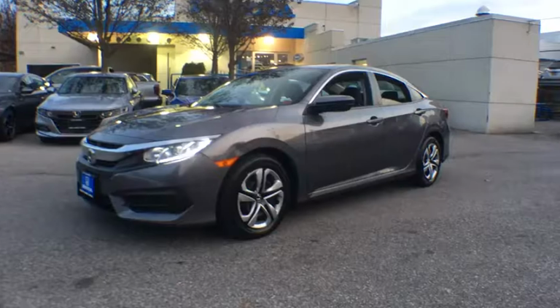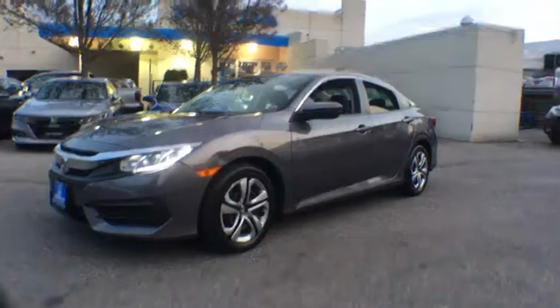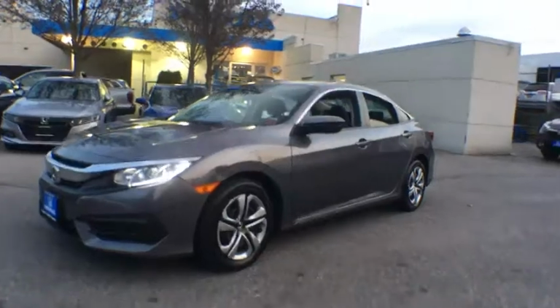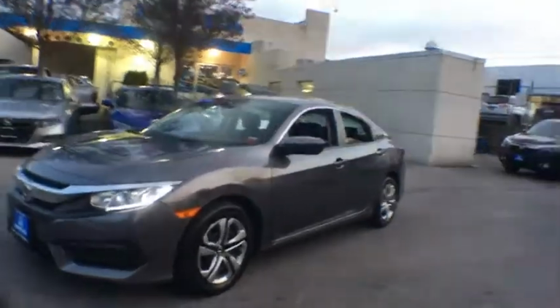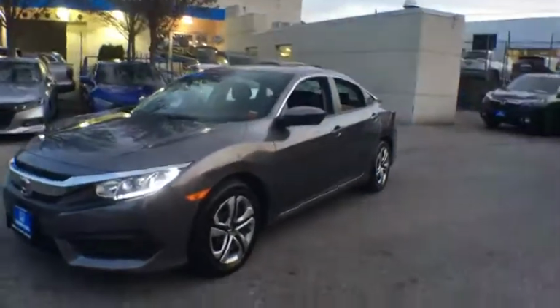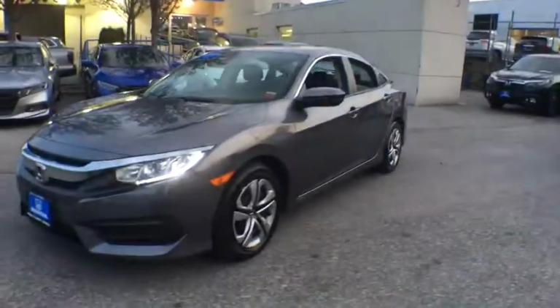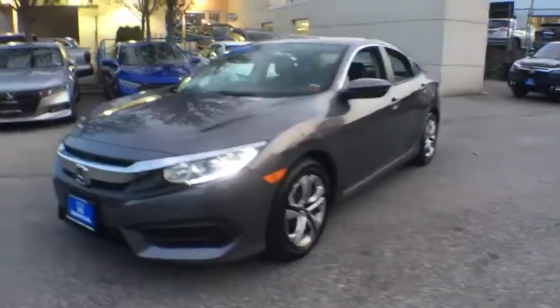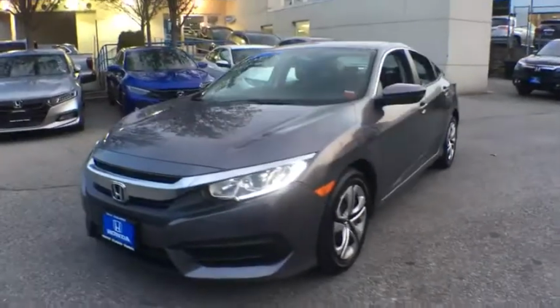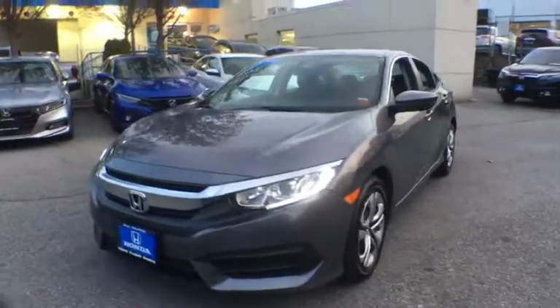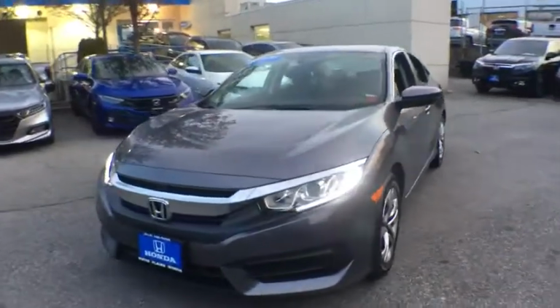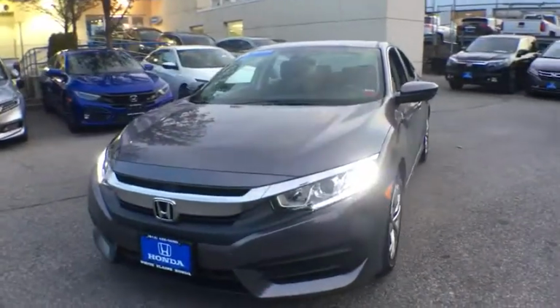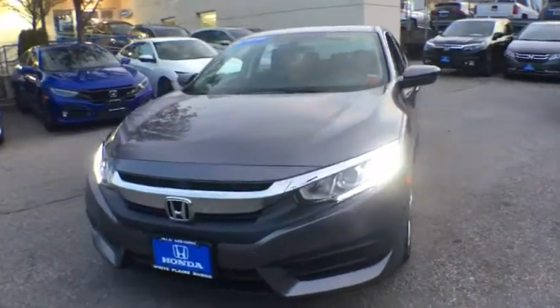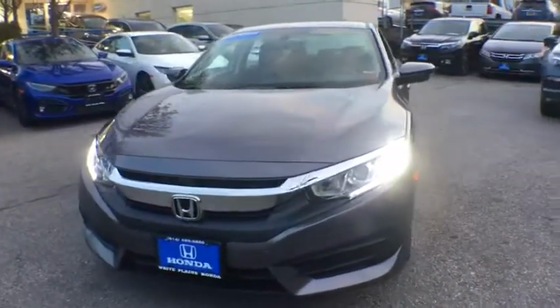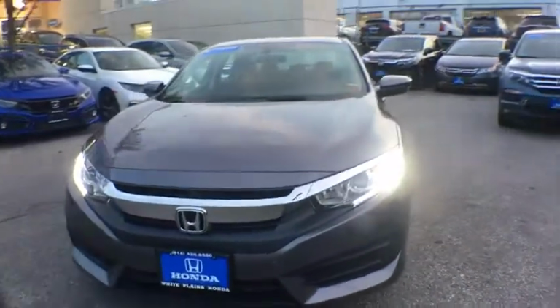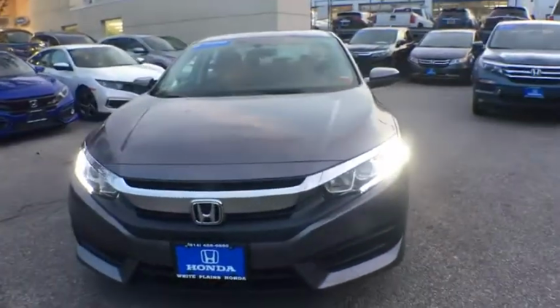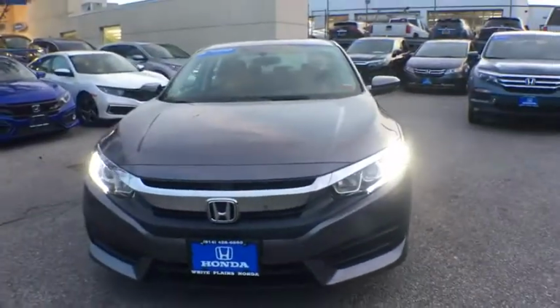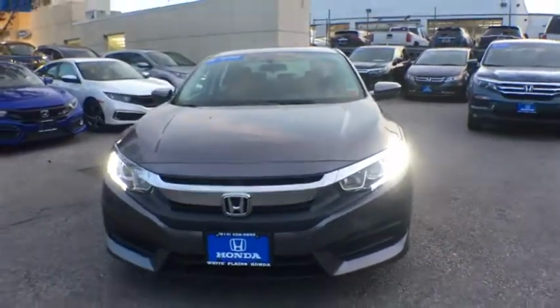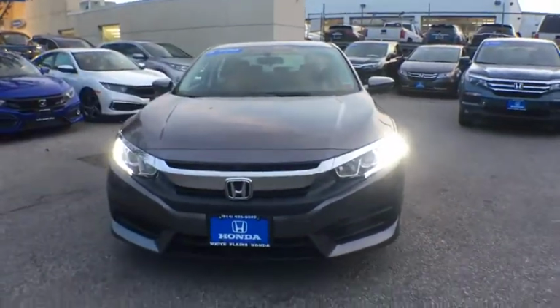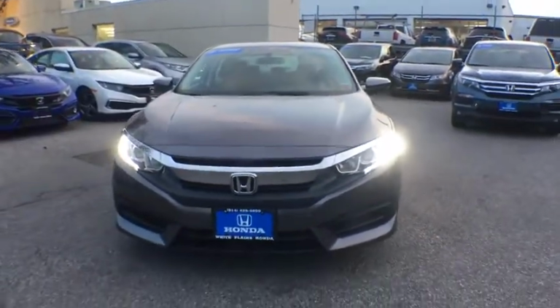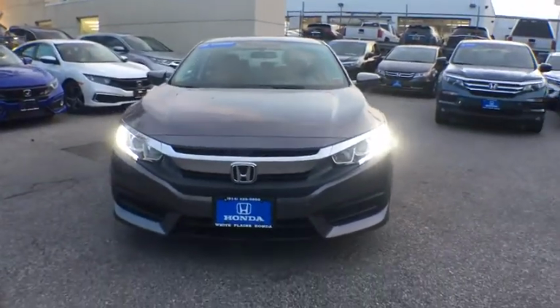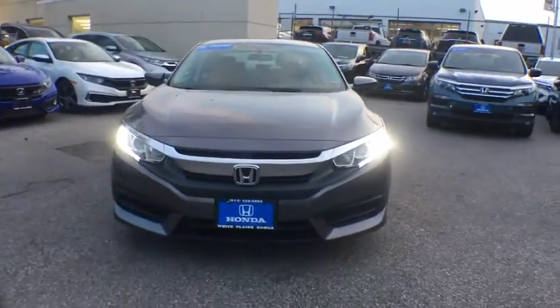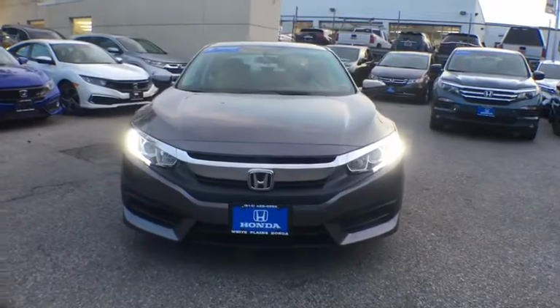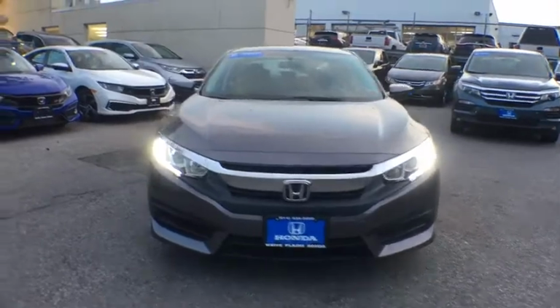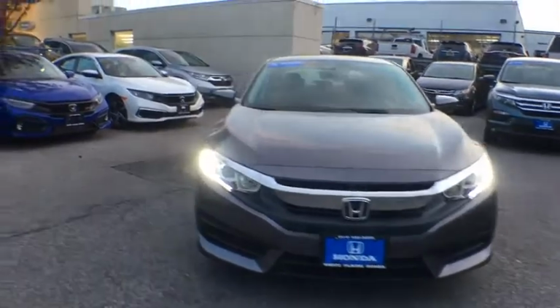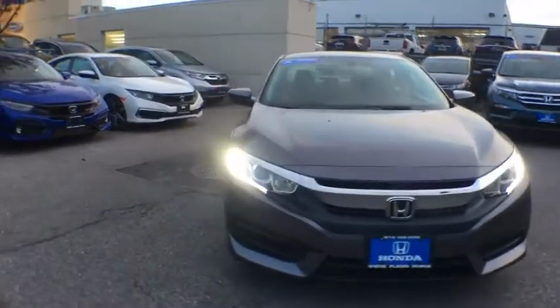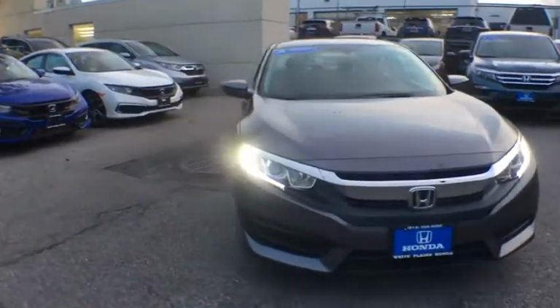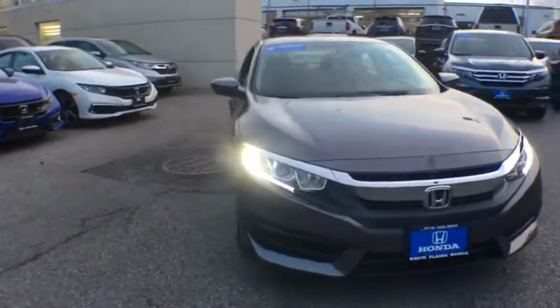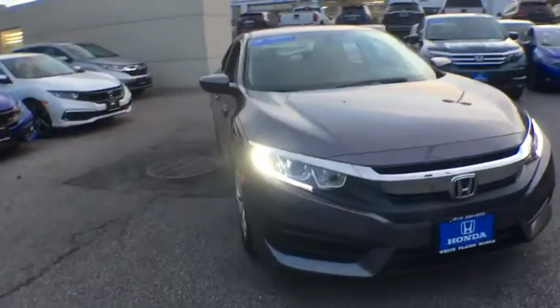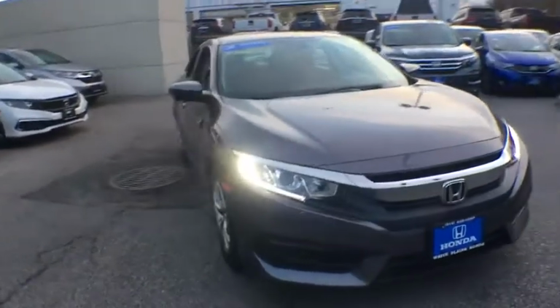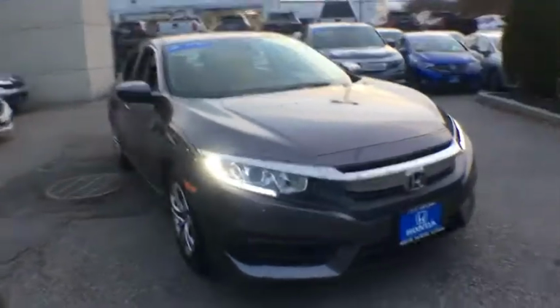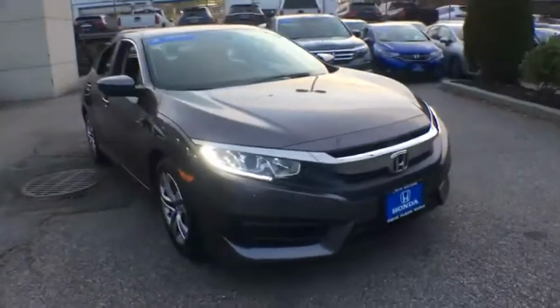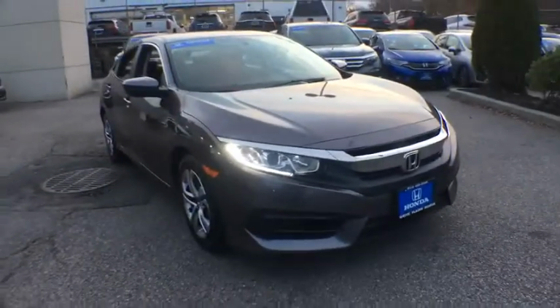Come test drive the 2017 Honda Civic. Honda Civic: practical, awesome gas mileage, and incredibly reliable.